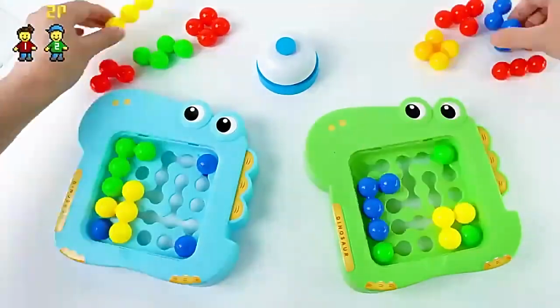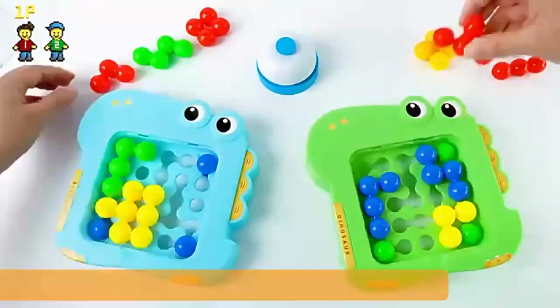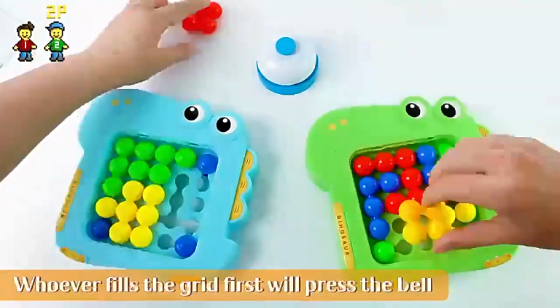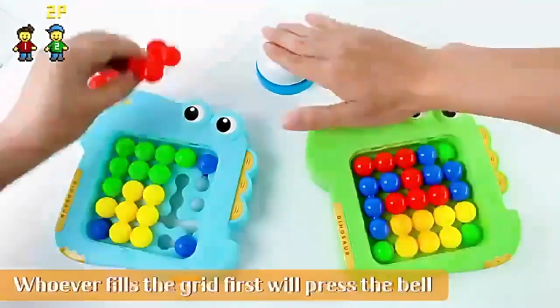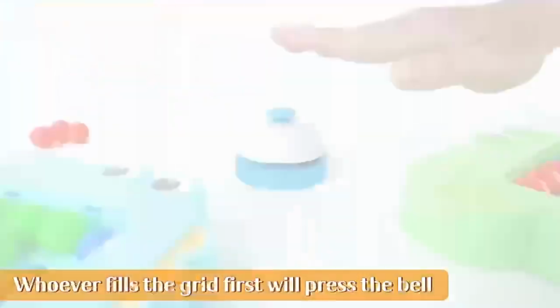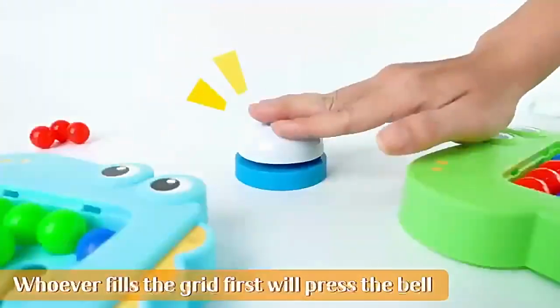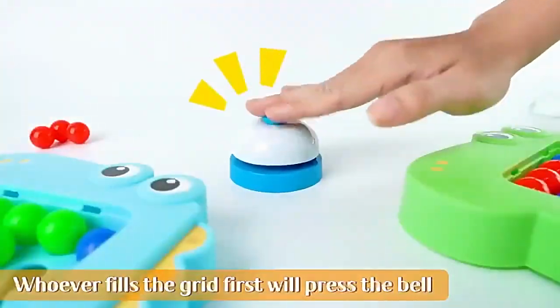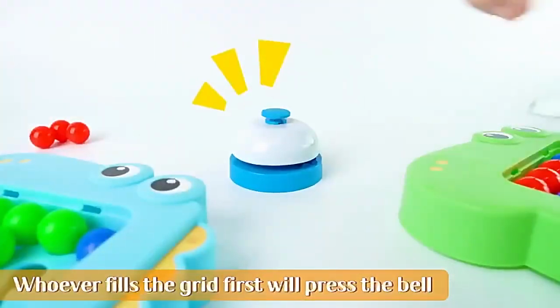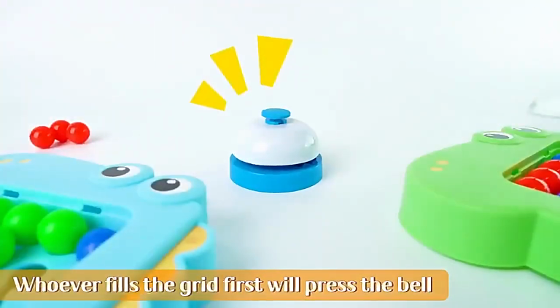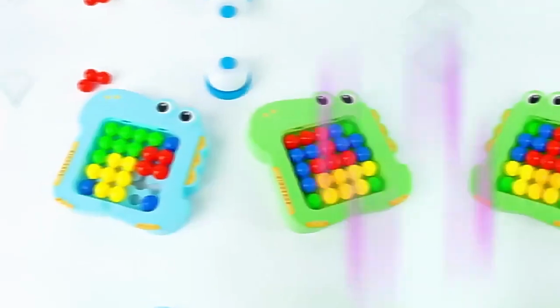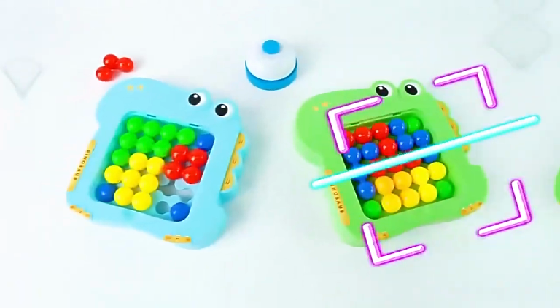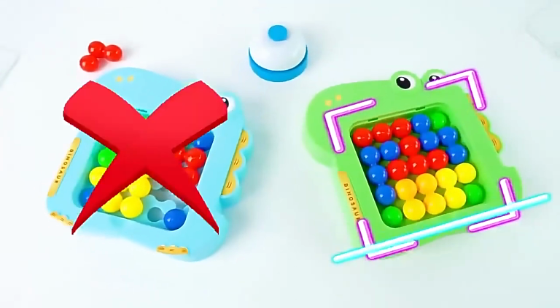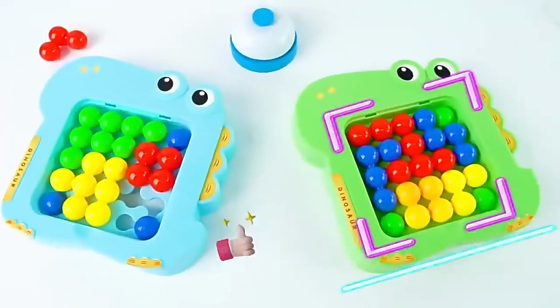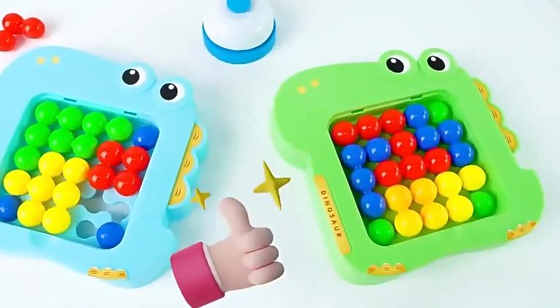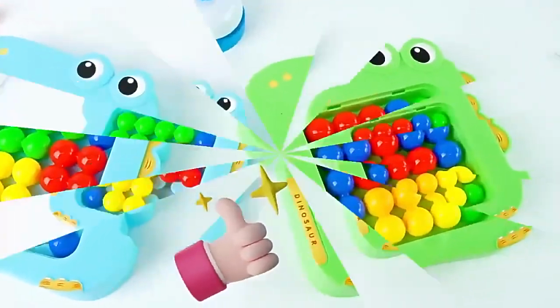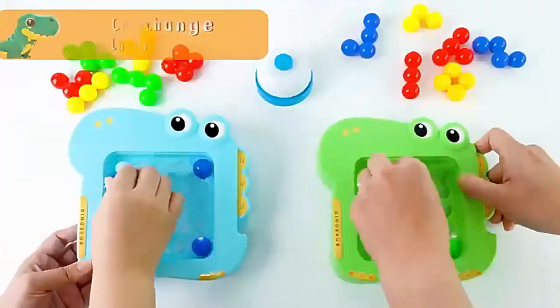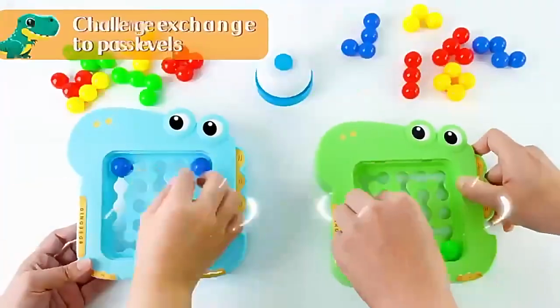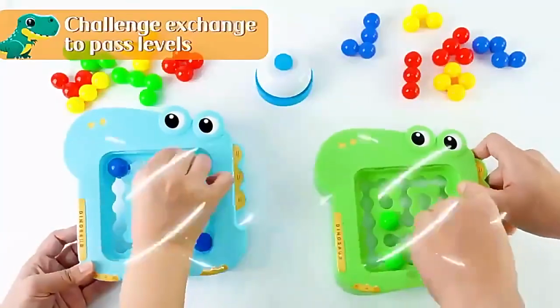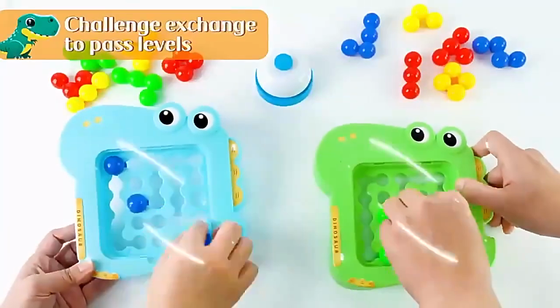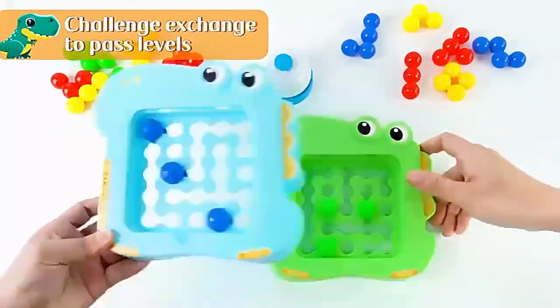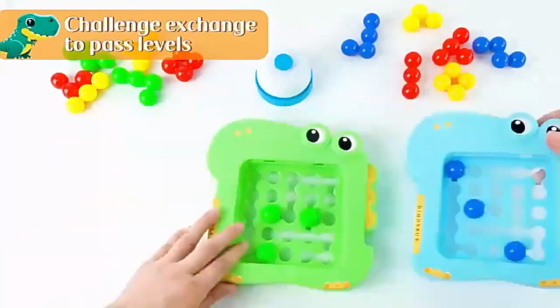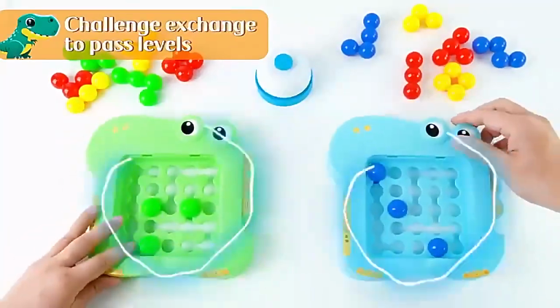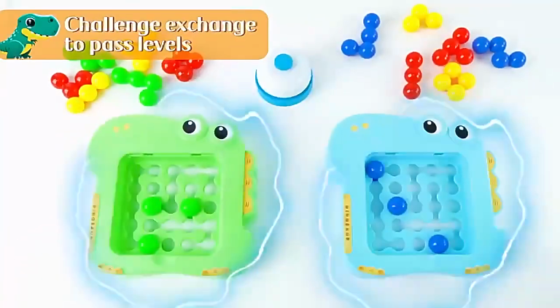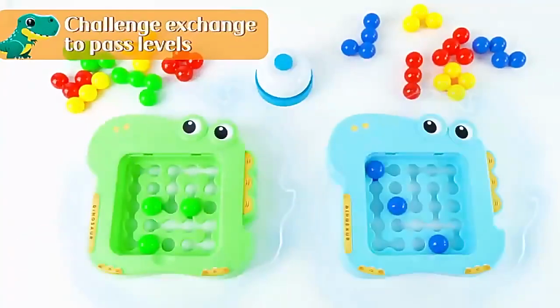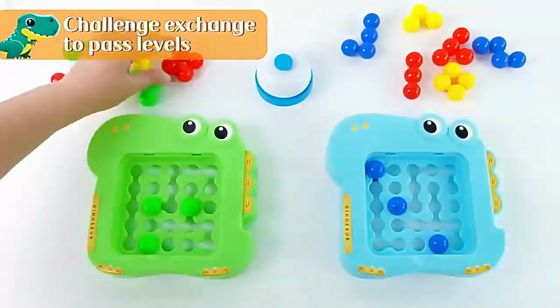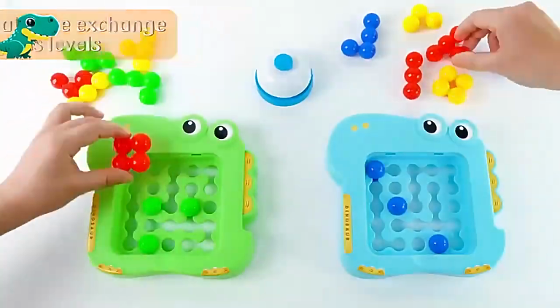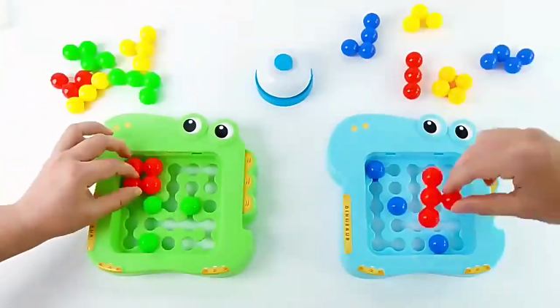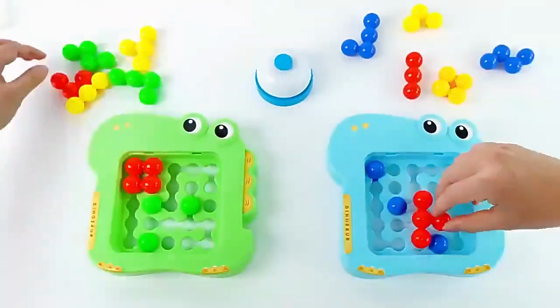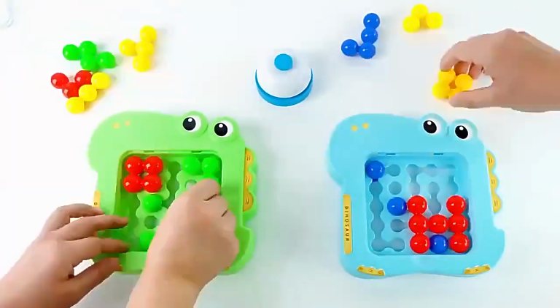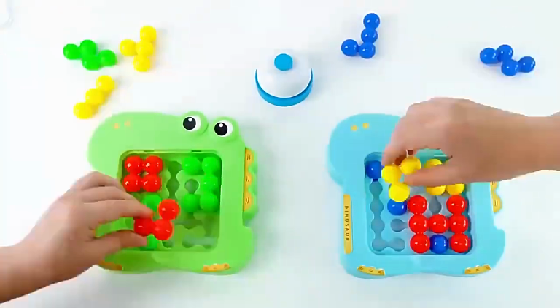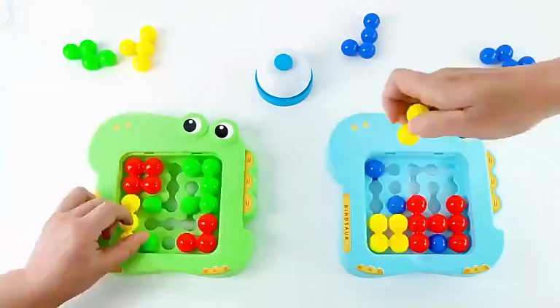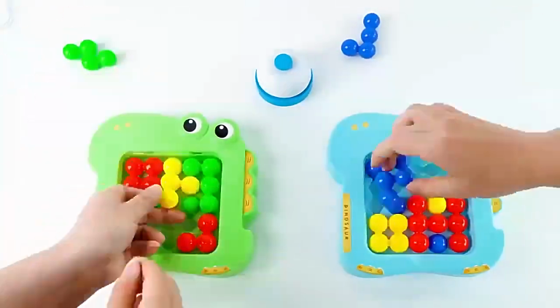Whoever fills the grid first will press the bell. Challenge exchange to pass levels, exercise thinking to provide baby IQ.